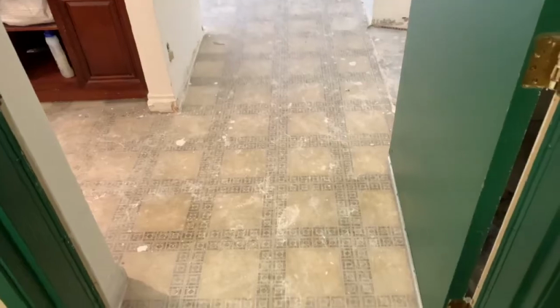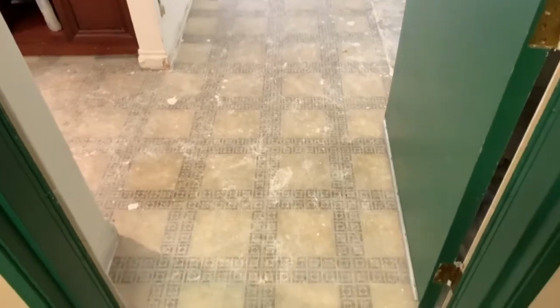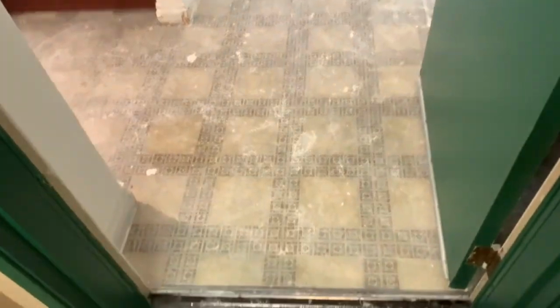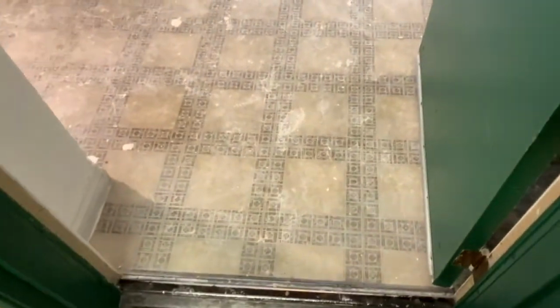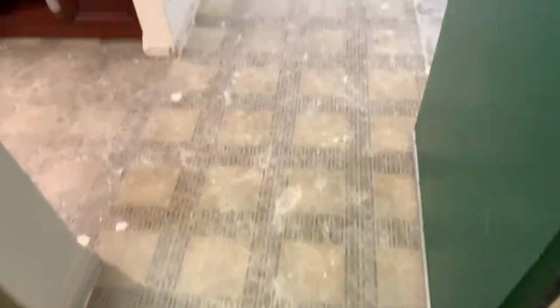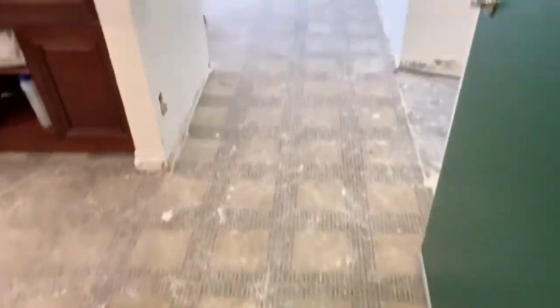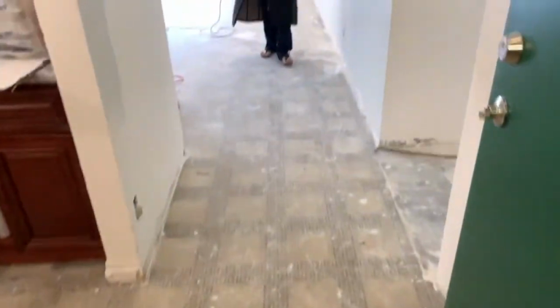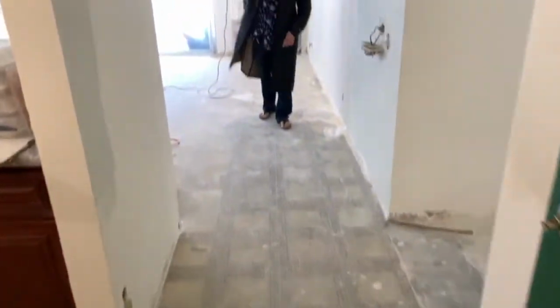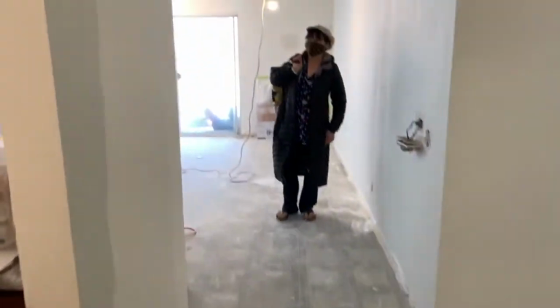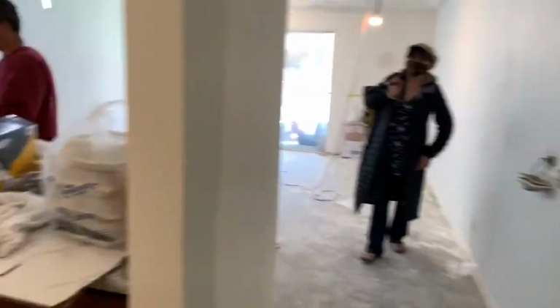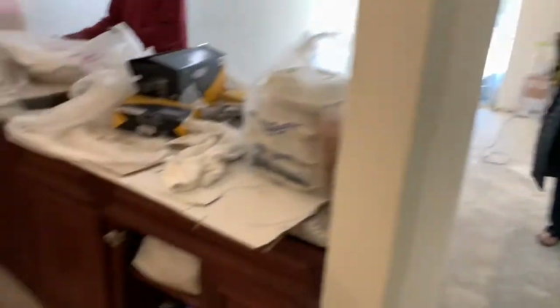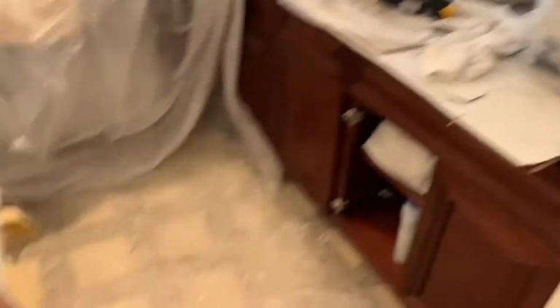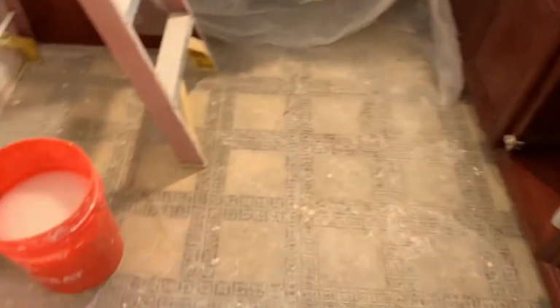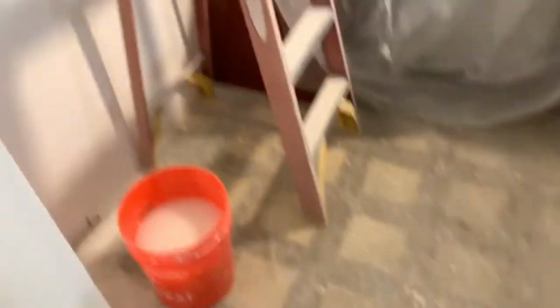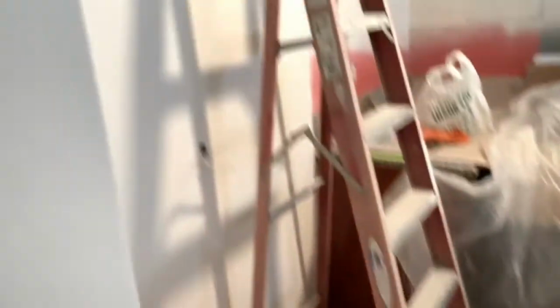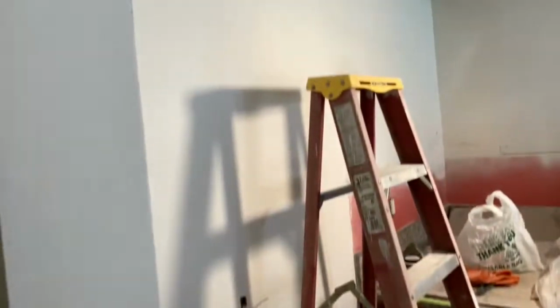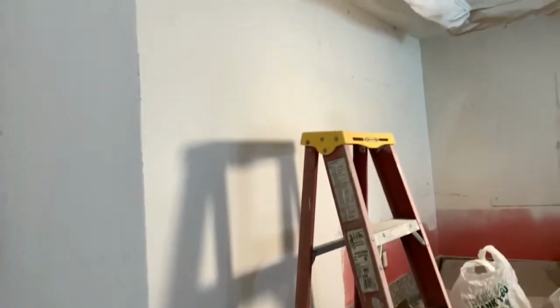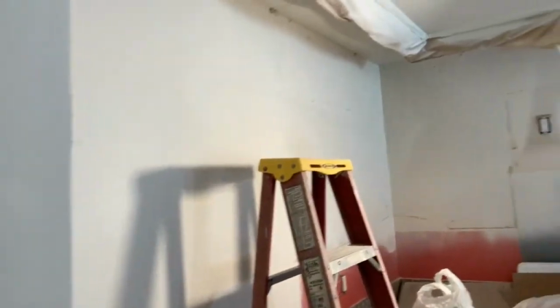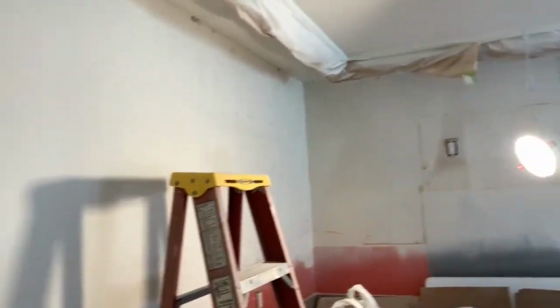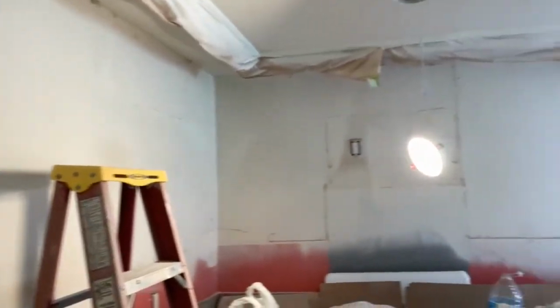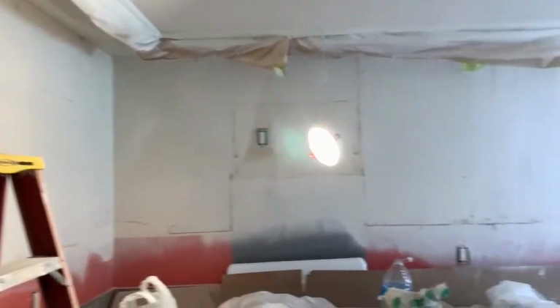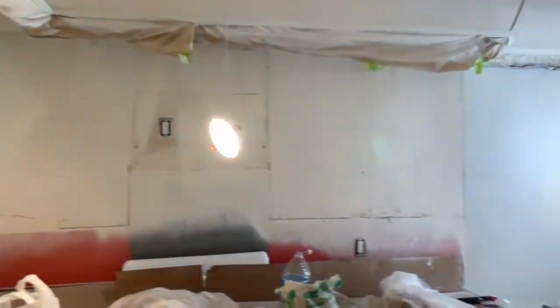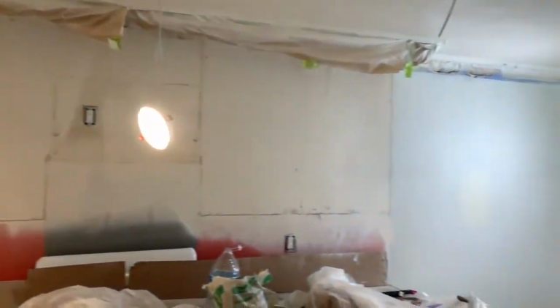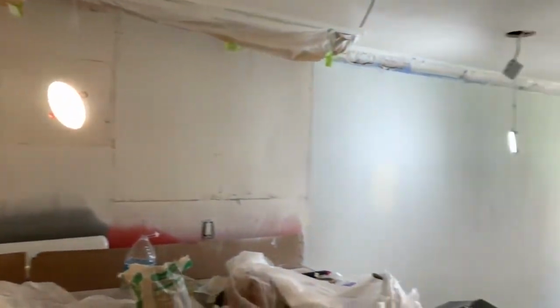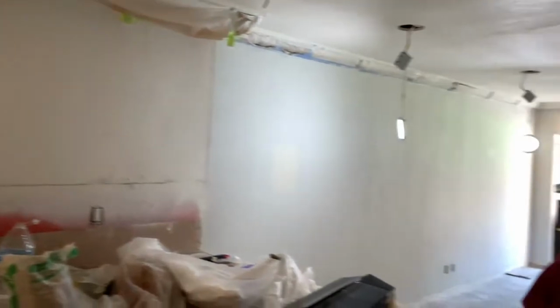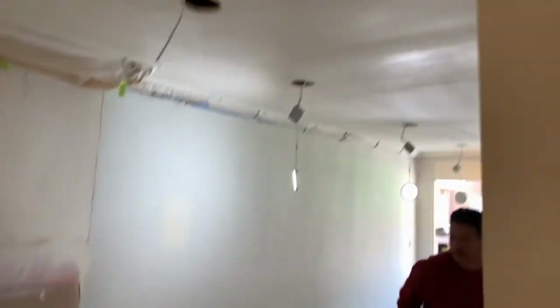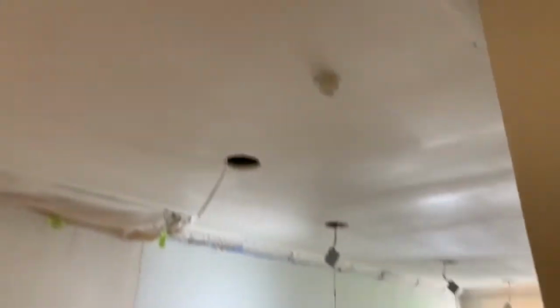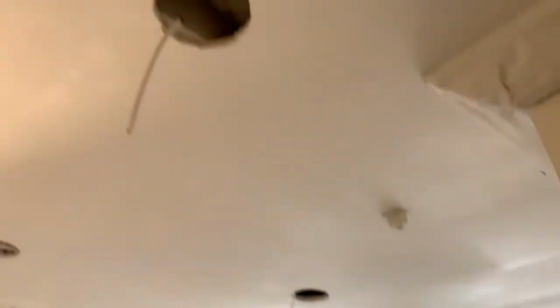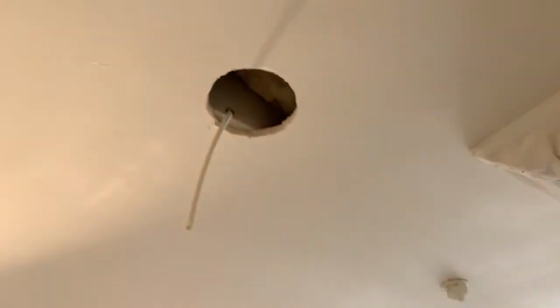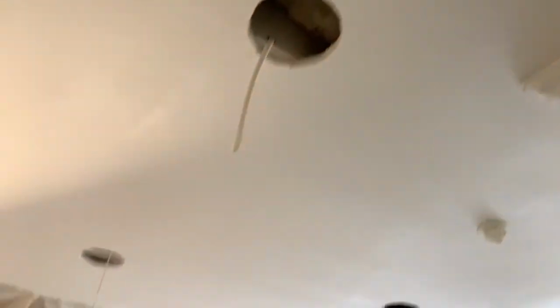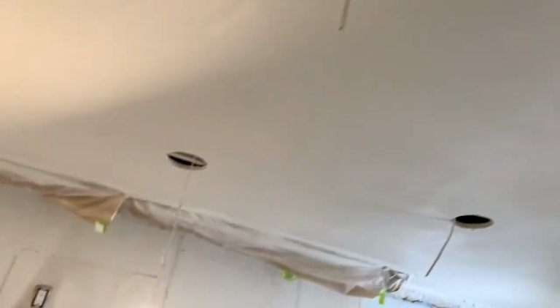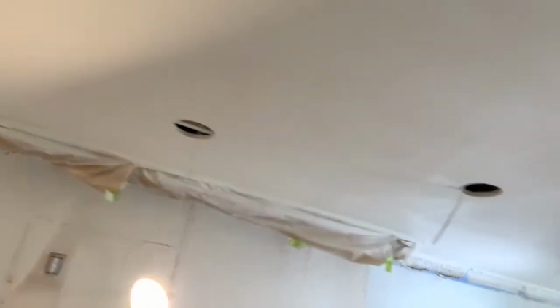Alright, so we are two weeks in. We took out the kitchen cabinets already. We're gonna replace the cabinets and do all the recessed lighting here.